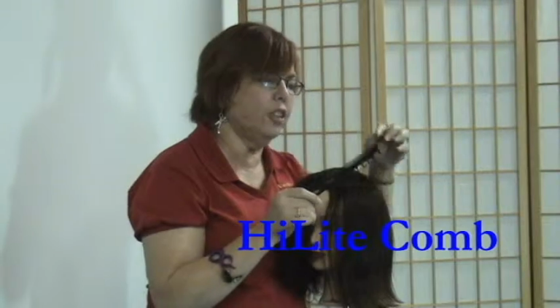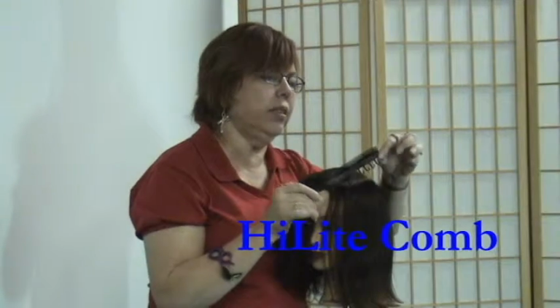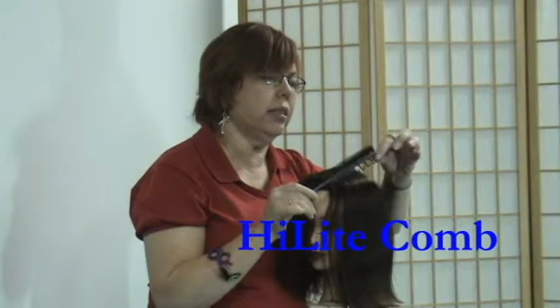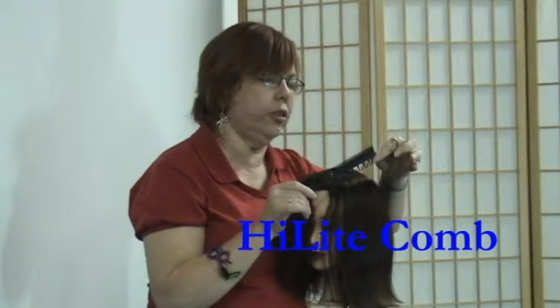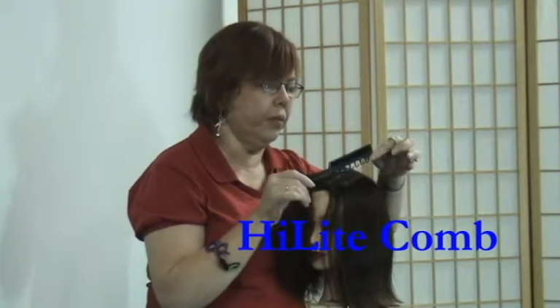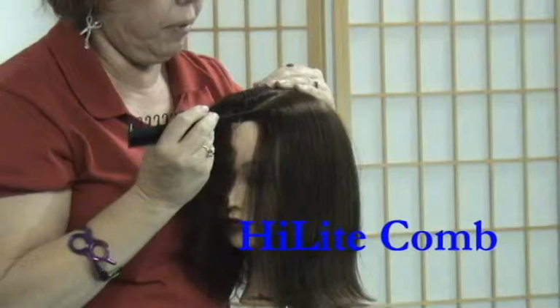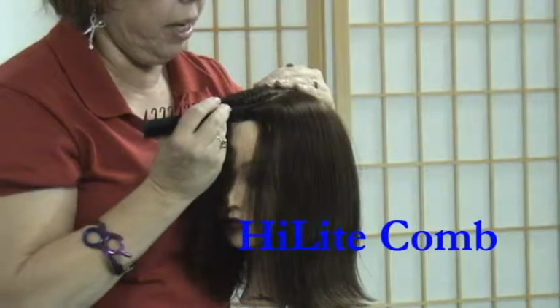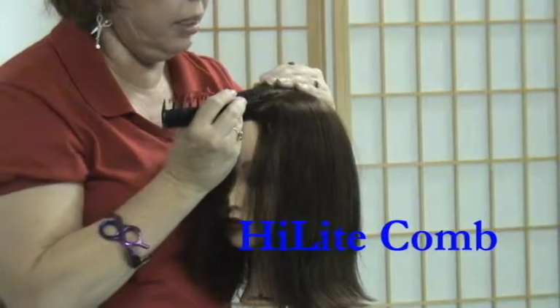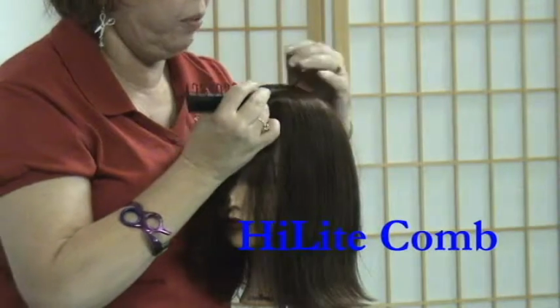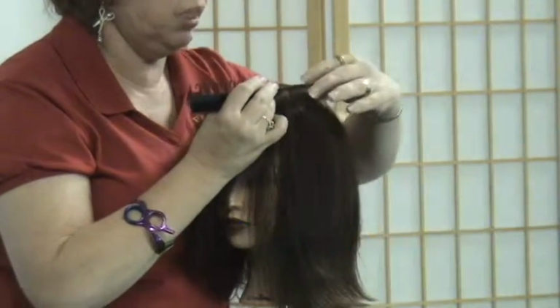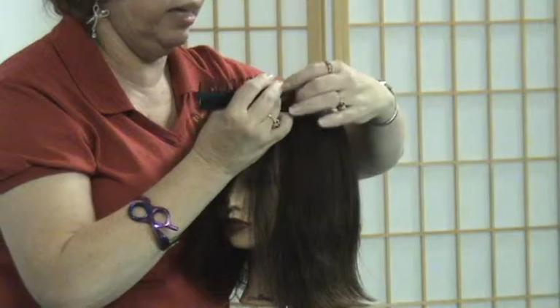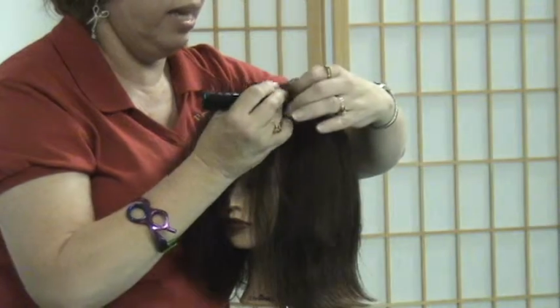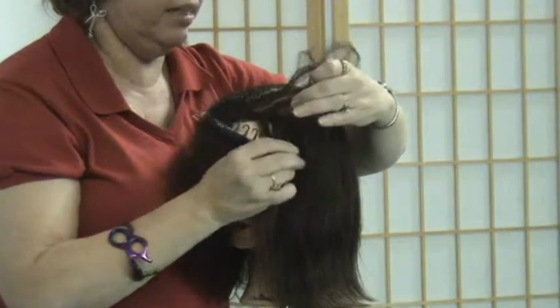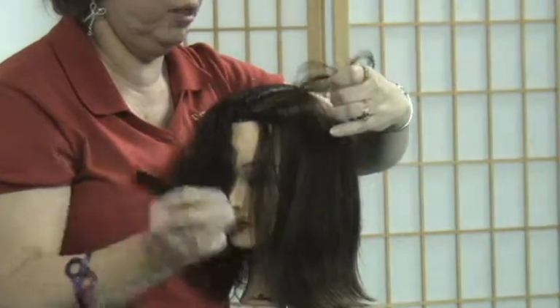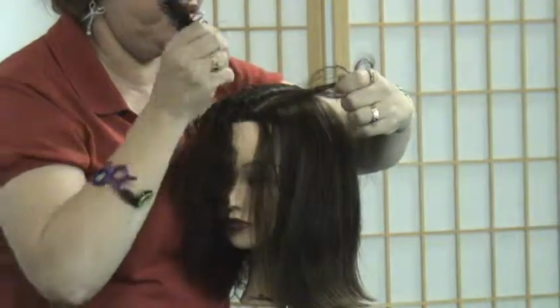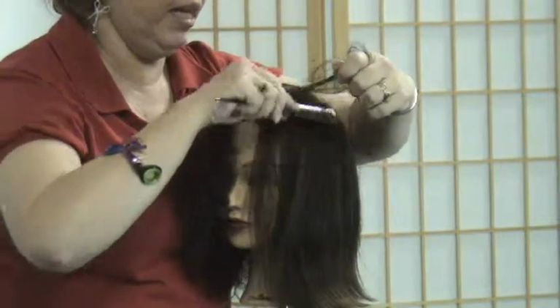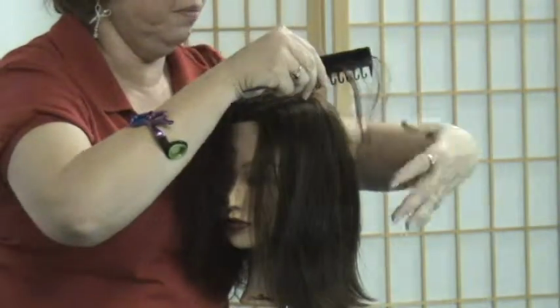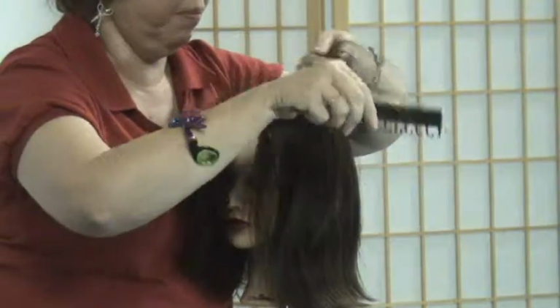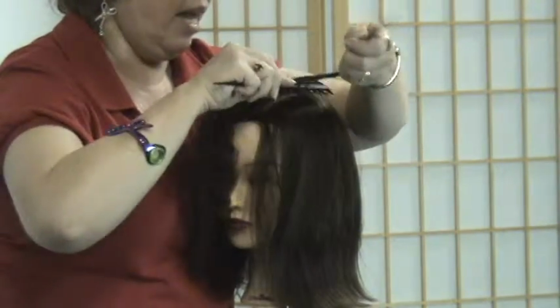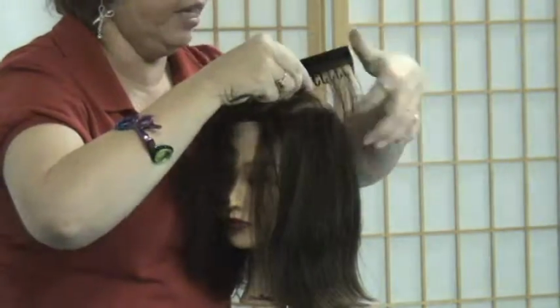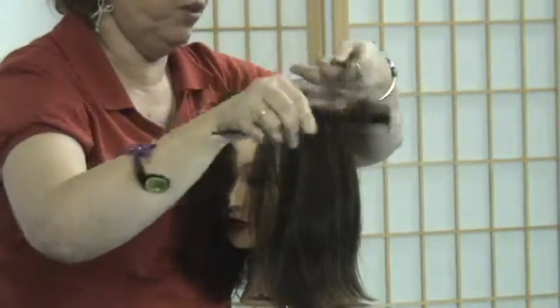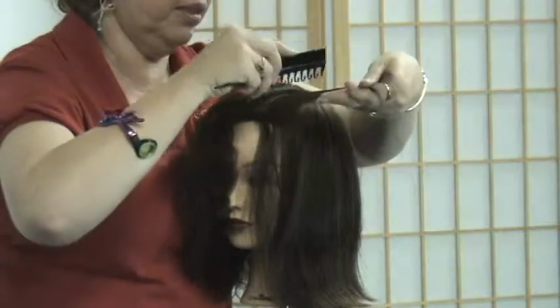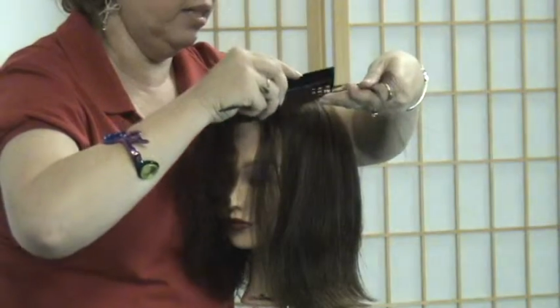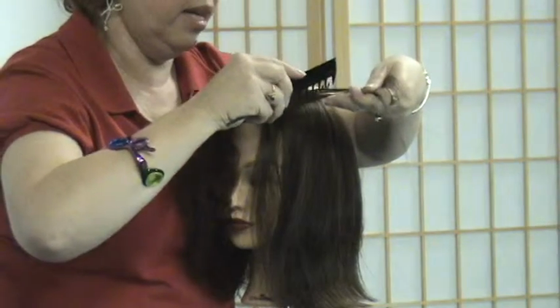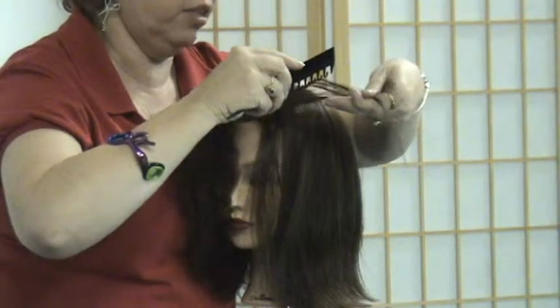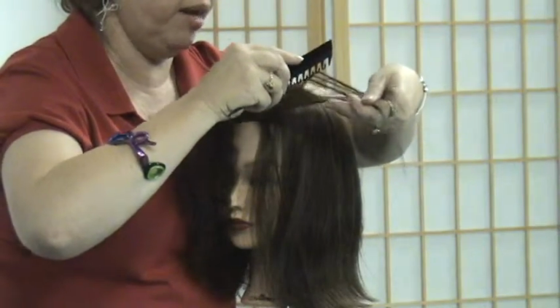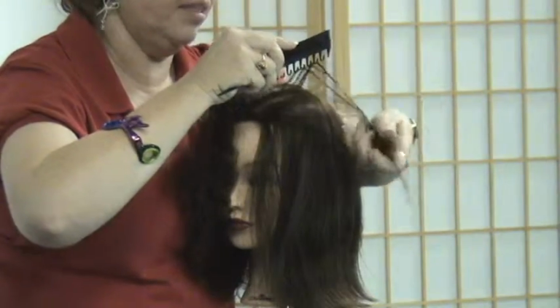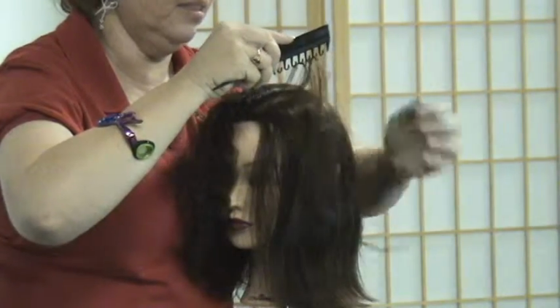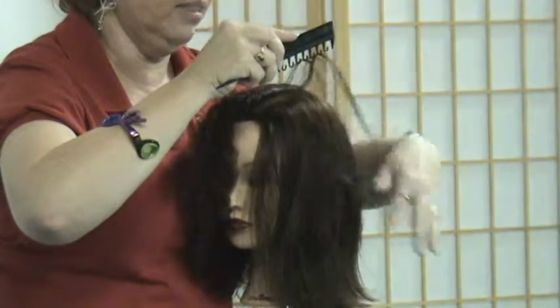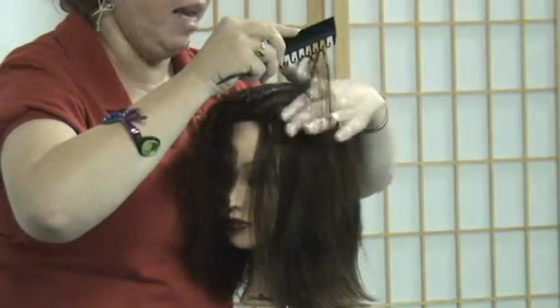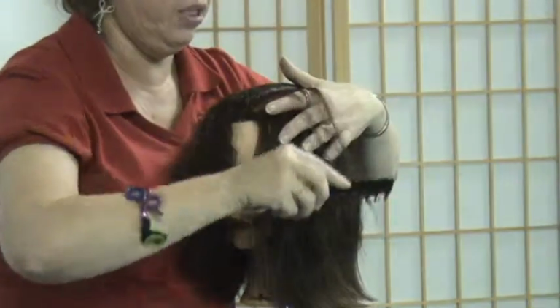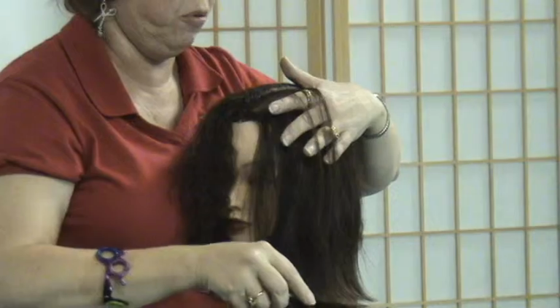There are two ways to use this highlight tool. I'm going to part out the section I would normally highlight, and instead of doing the weaving up and down, I'm going to come in with the hook side and hook and grab the pieces and come in to do my folding.